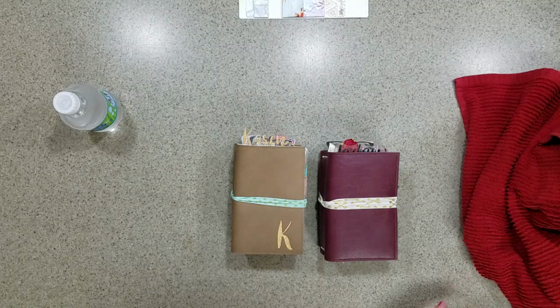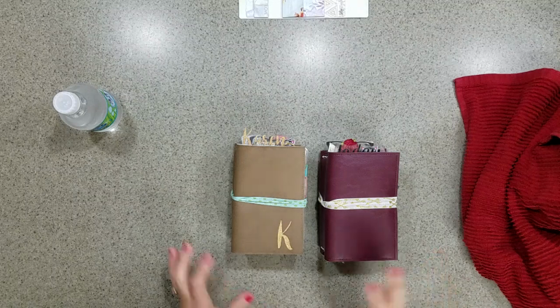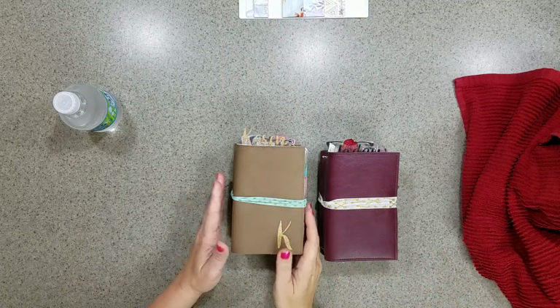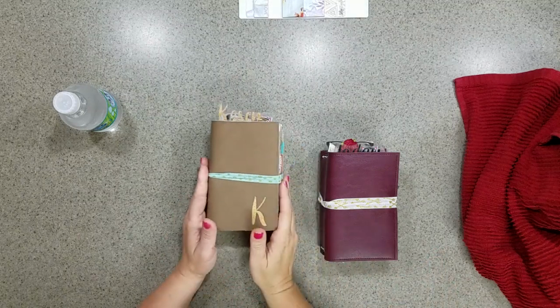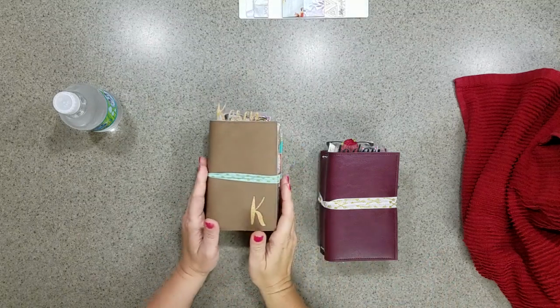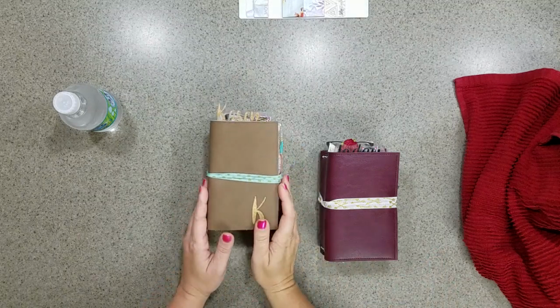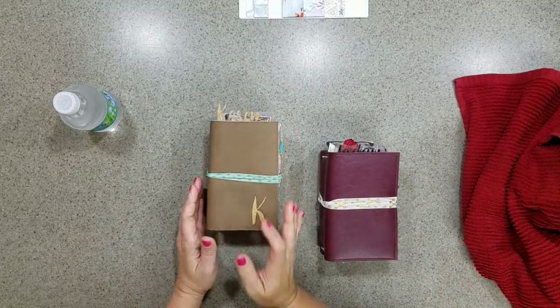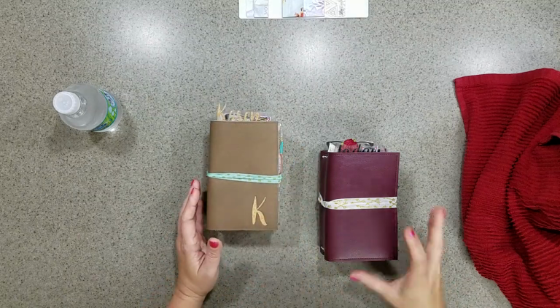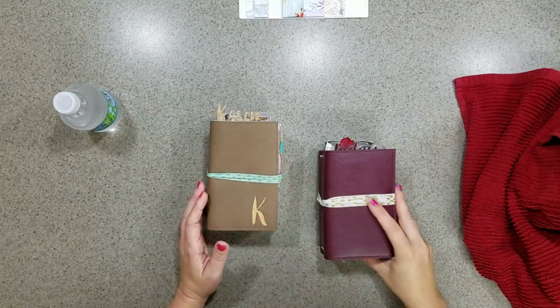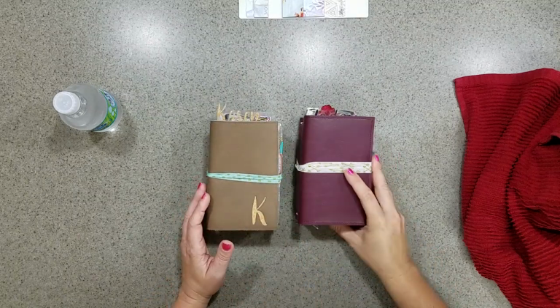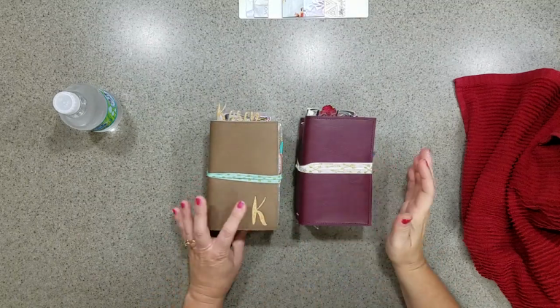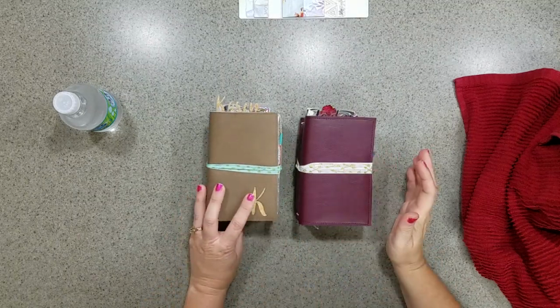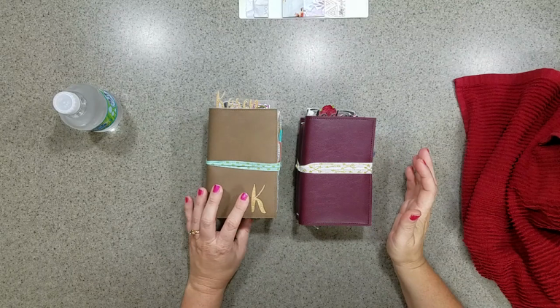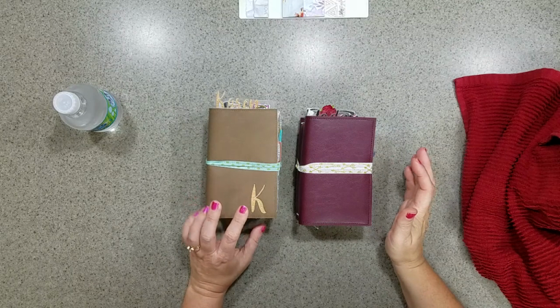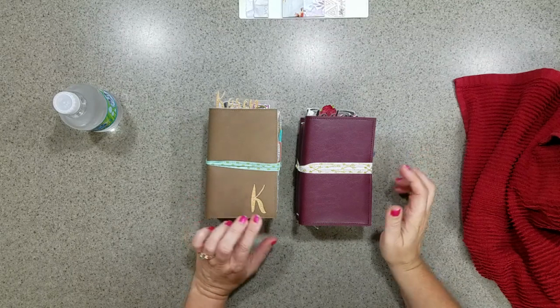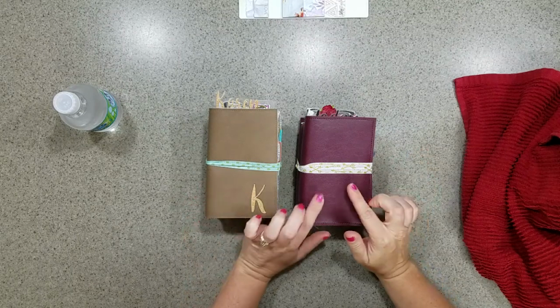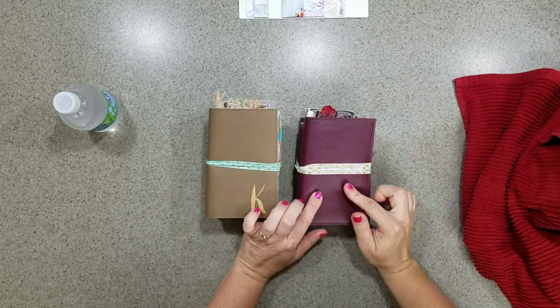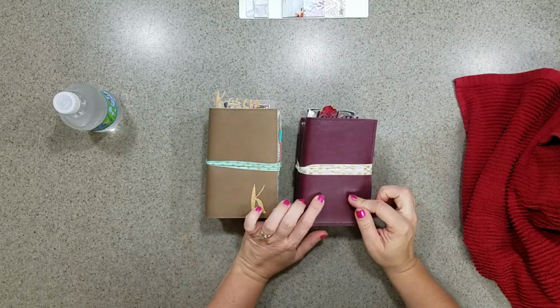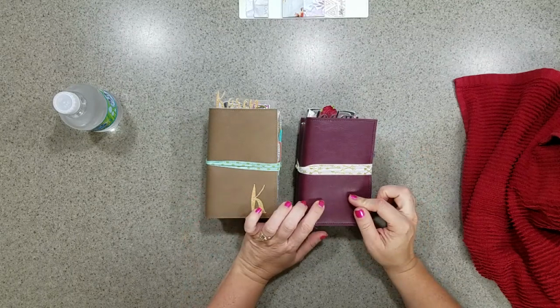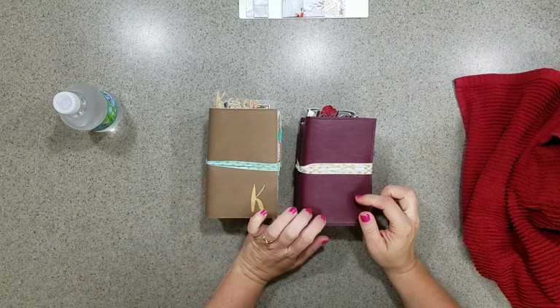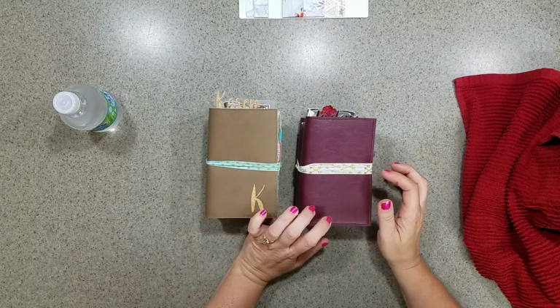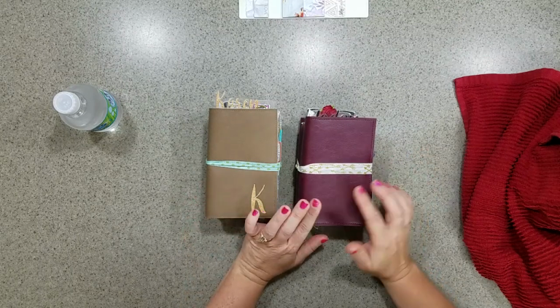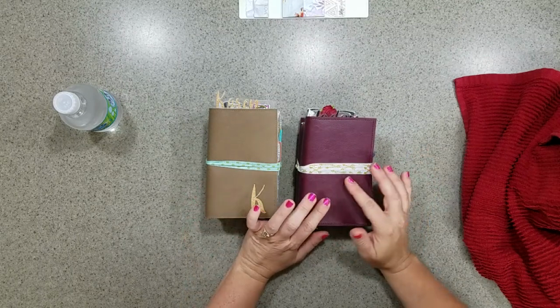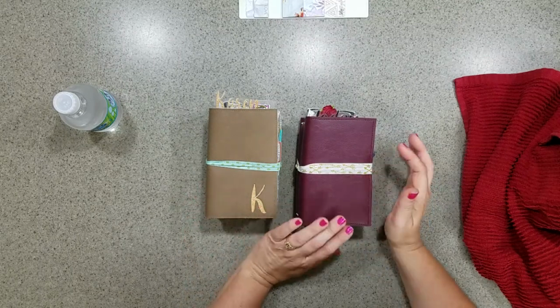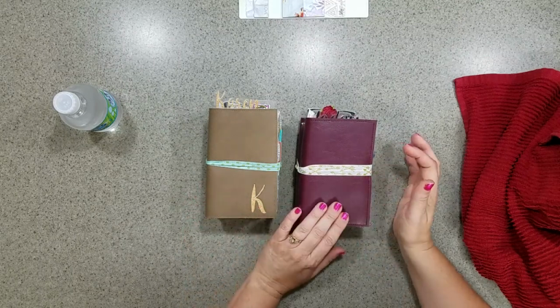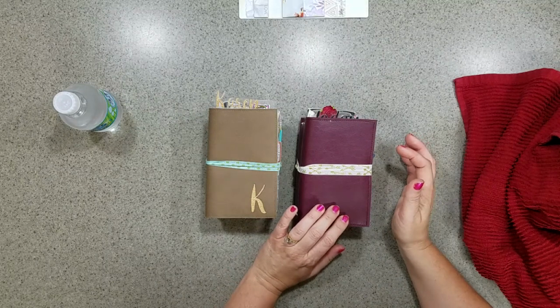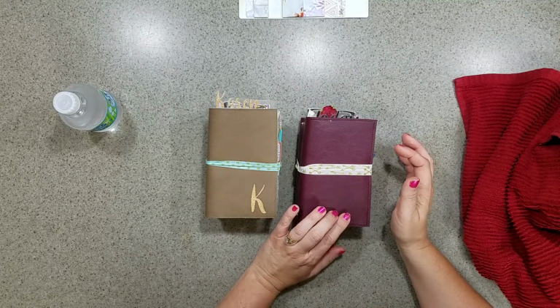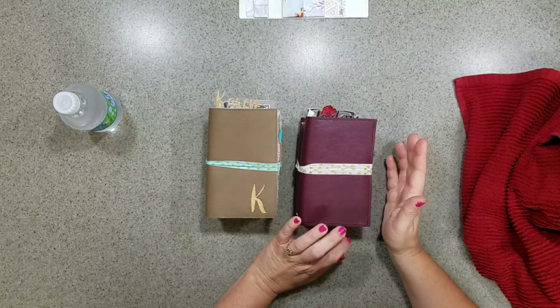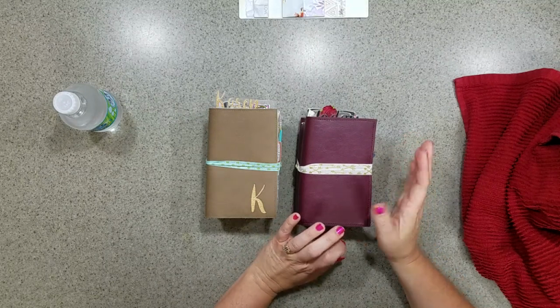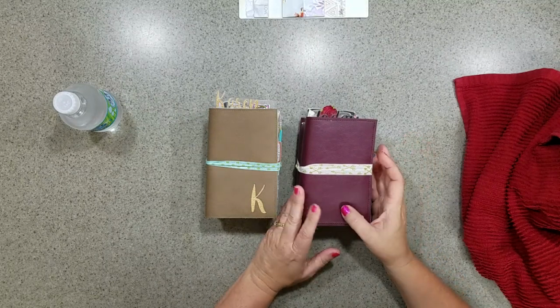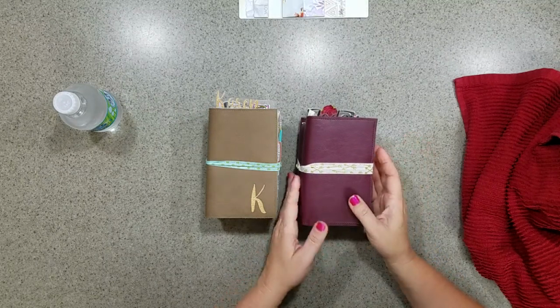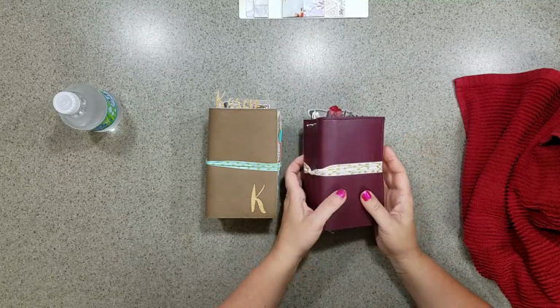Hey everyone, it's Karen here. I am in my kitchen because I have a little bit better light. I finished this traveler's notebook today and I will have this on my Etsy shop tomorrow morning, so I've got to figure out a price for this after I make this video.